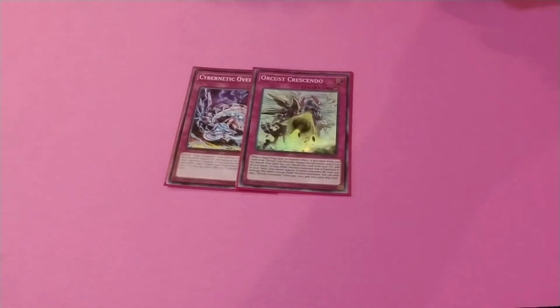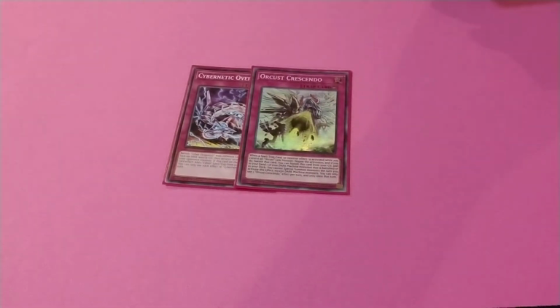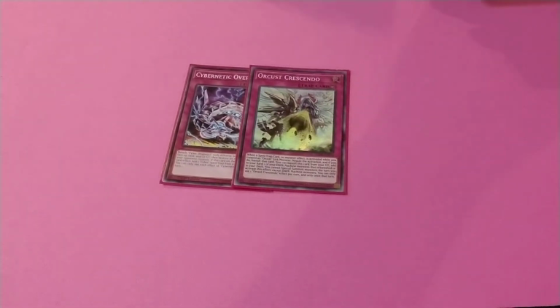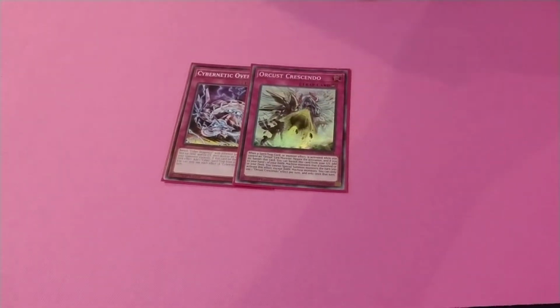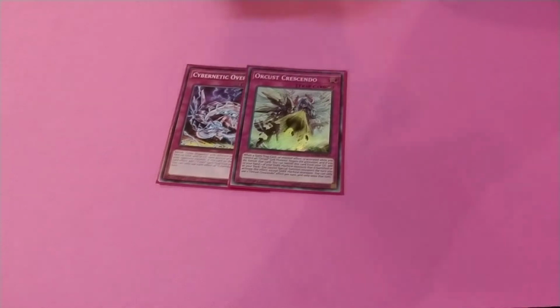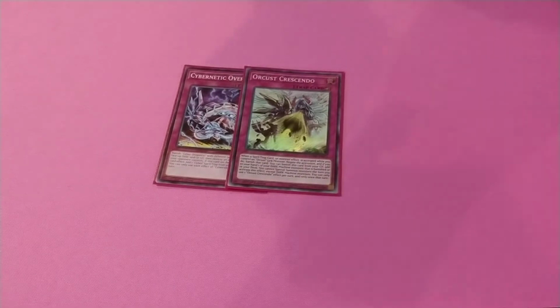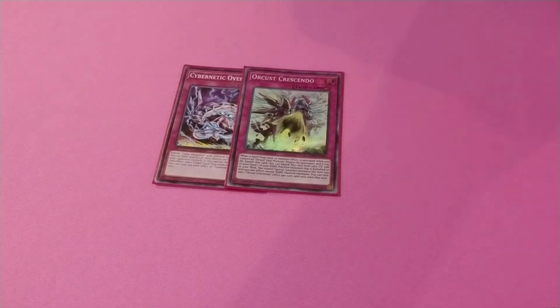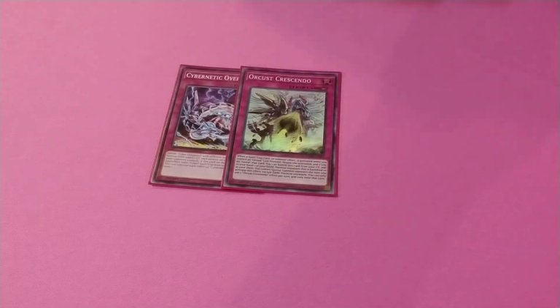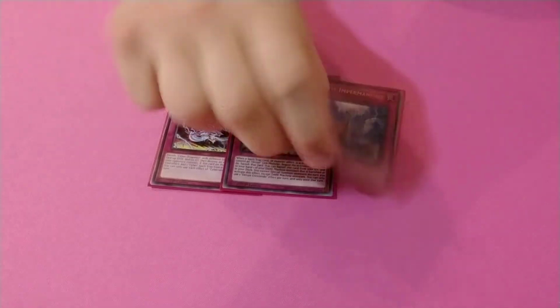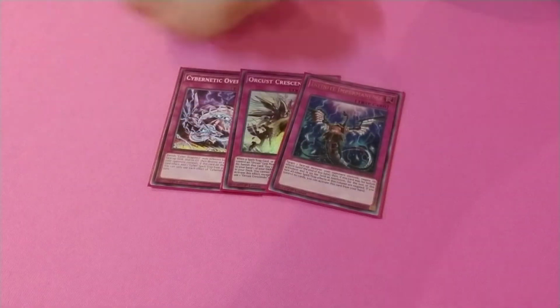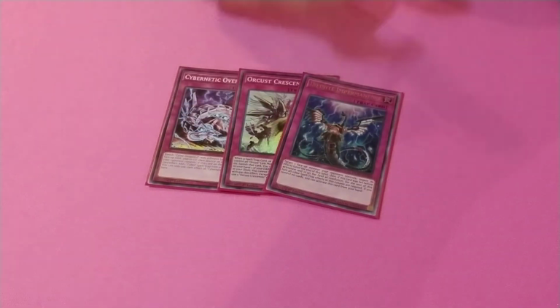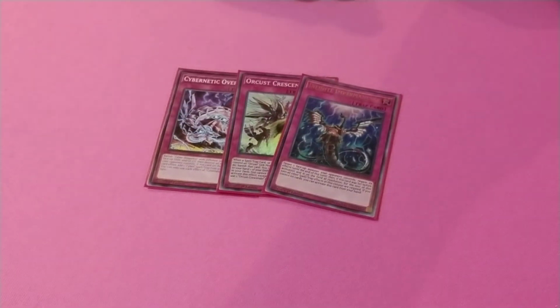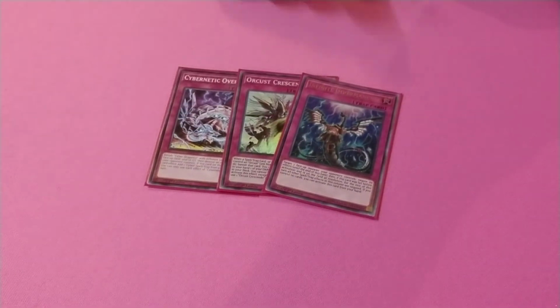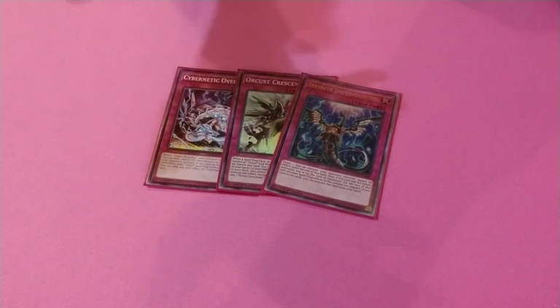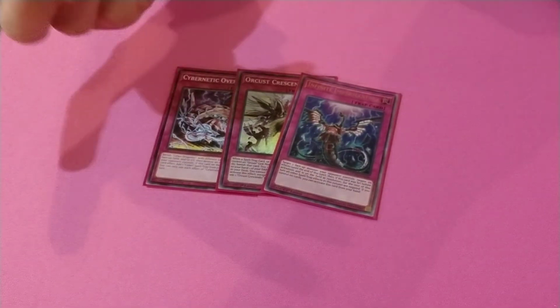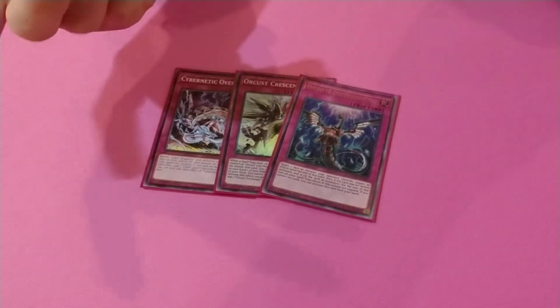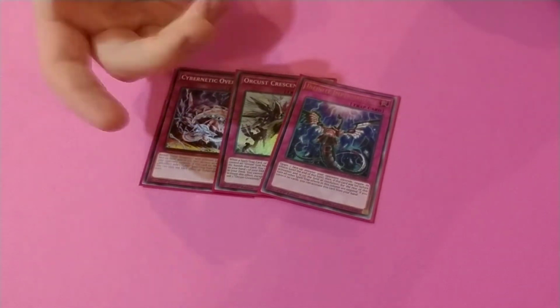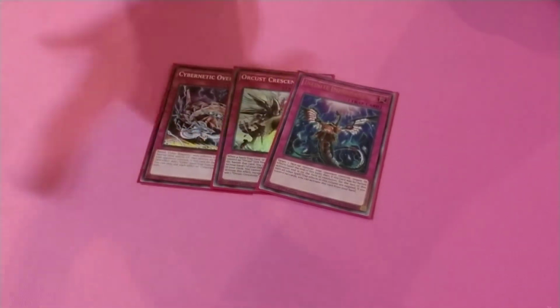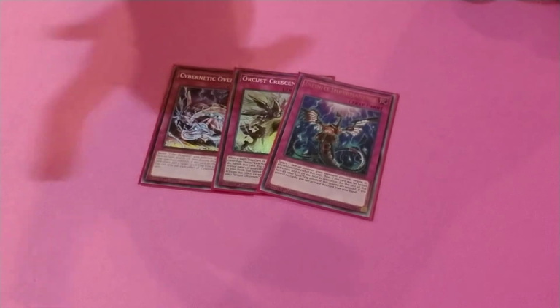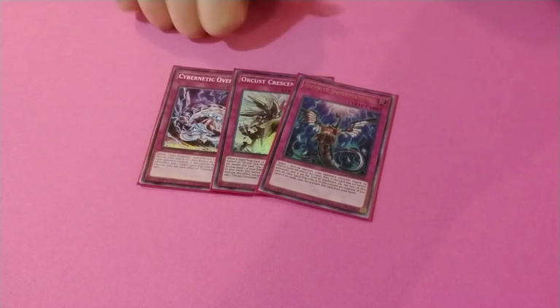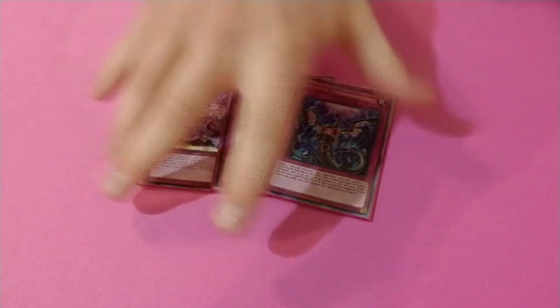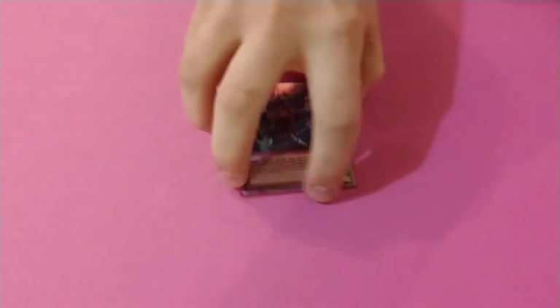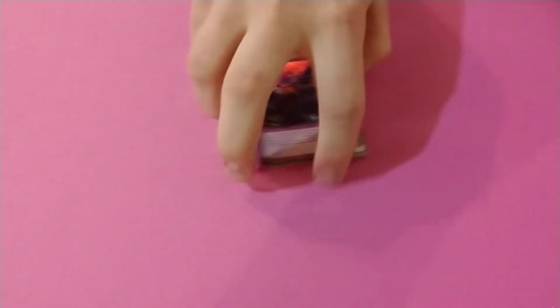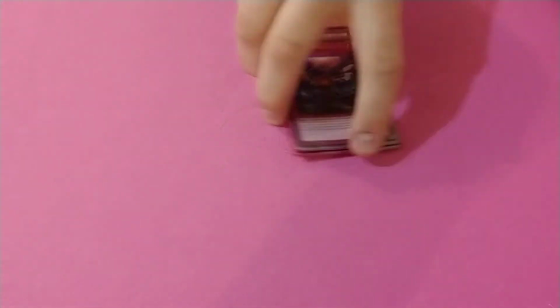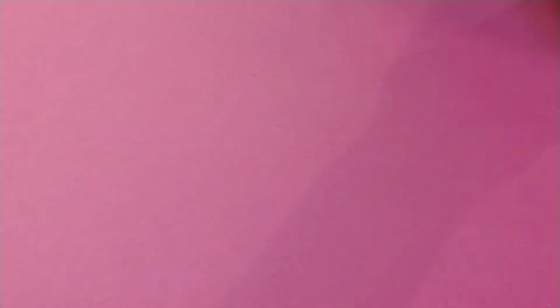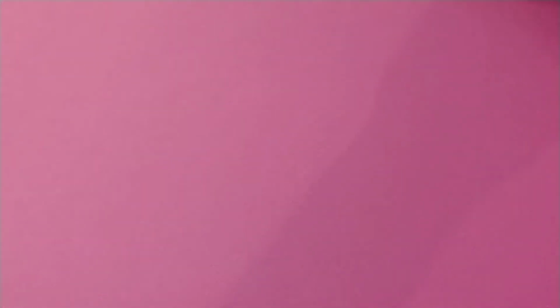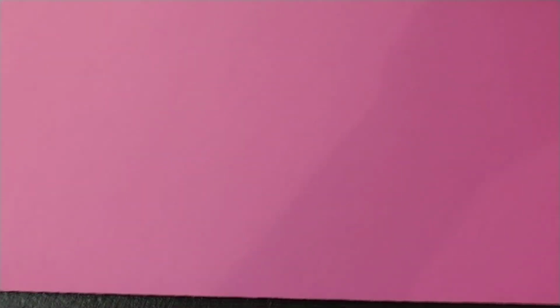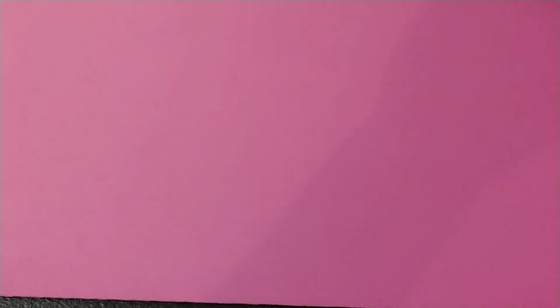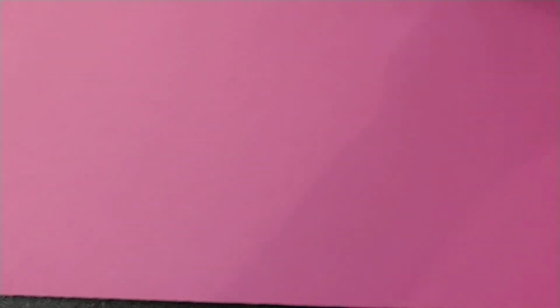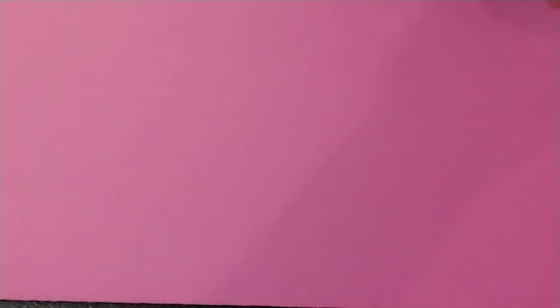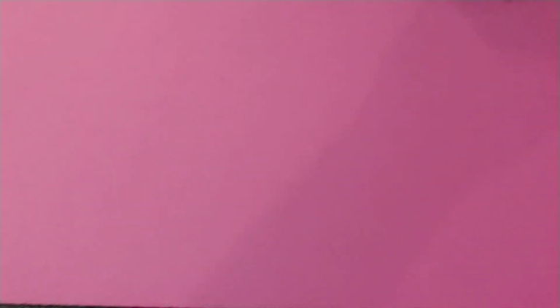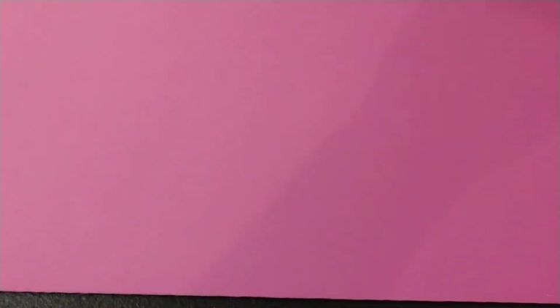Crescendo. The one Infinite Impermanence because we pulled it. That's the main deck.